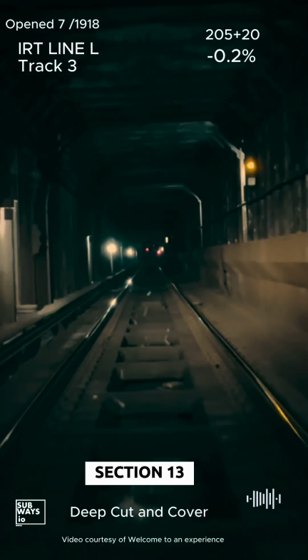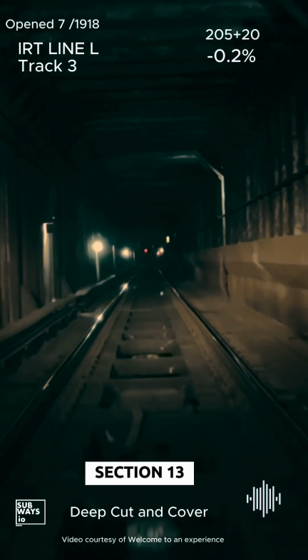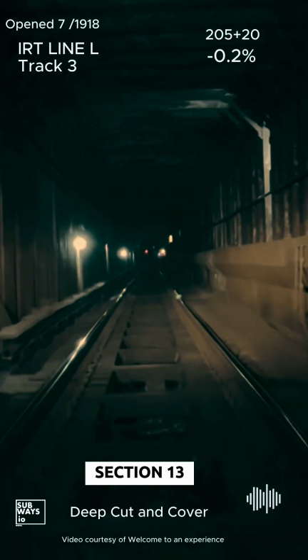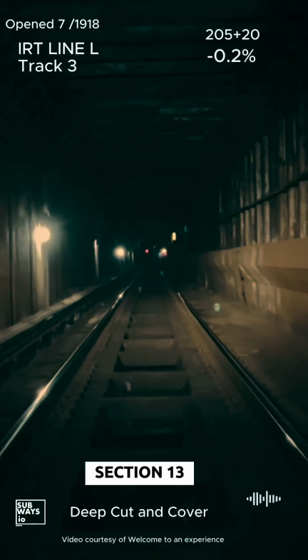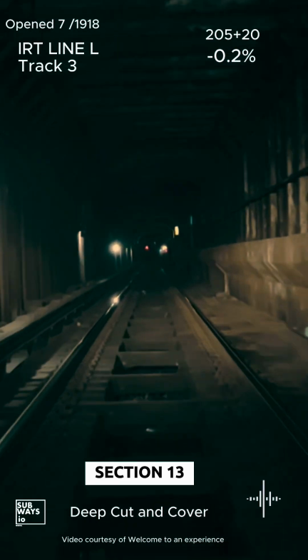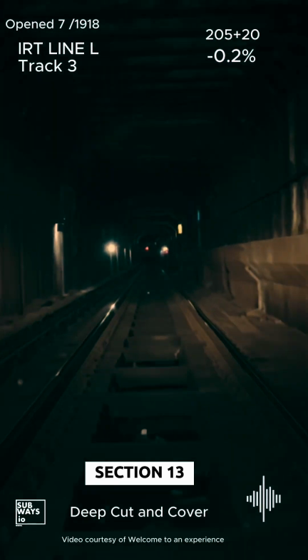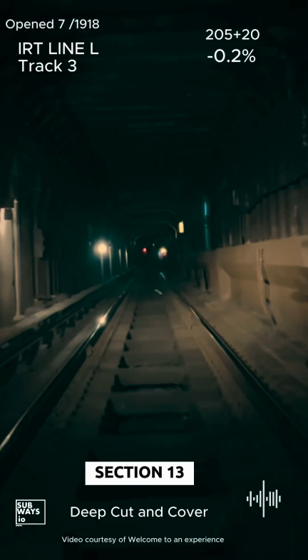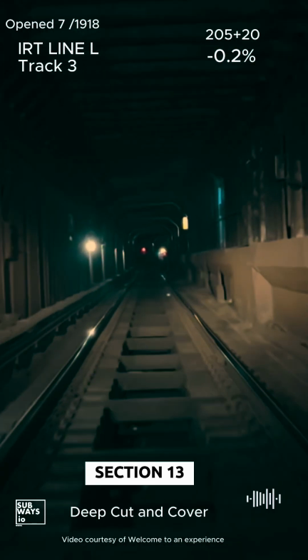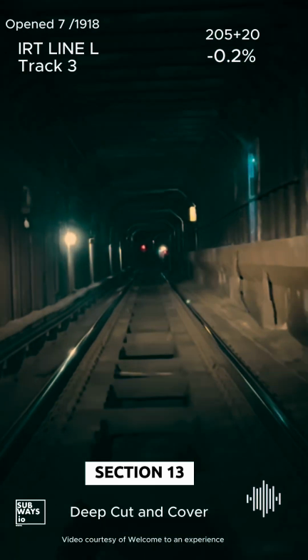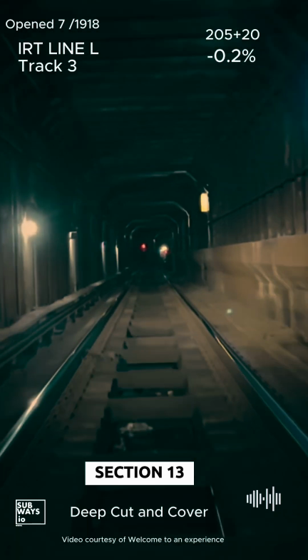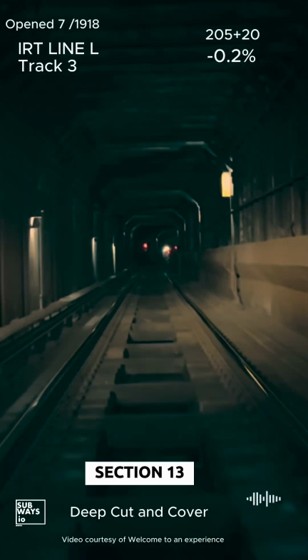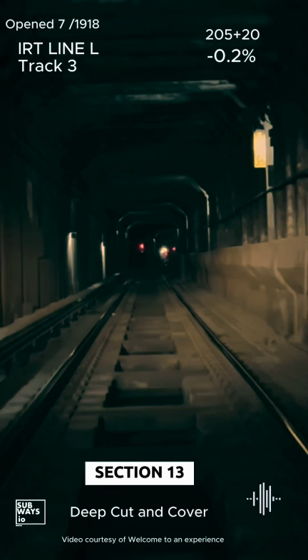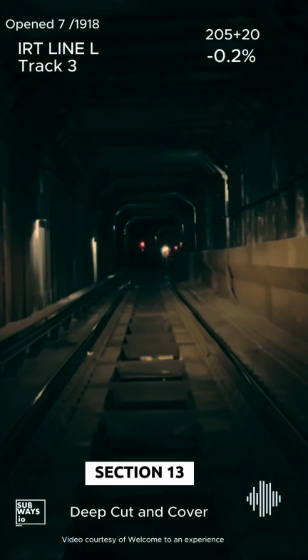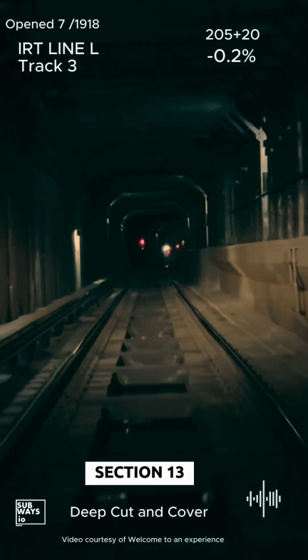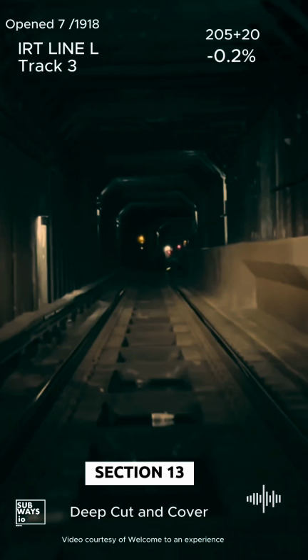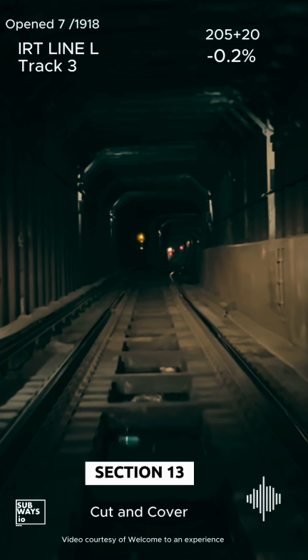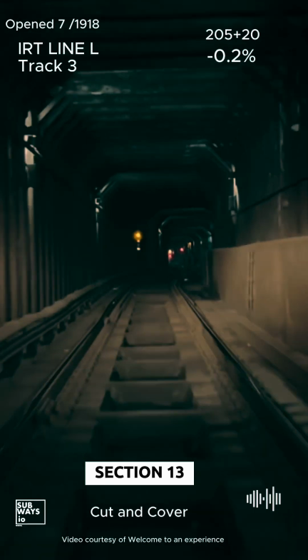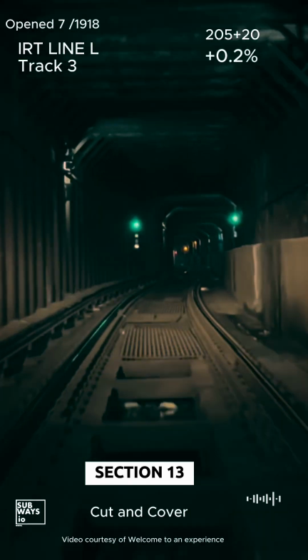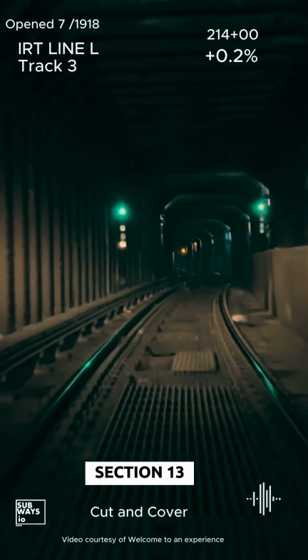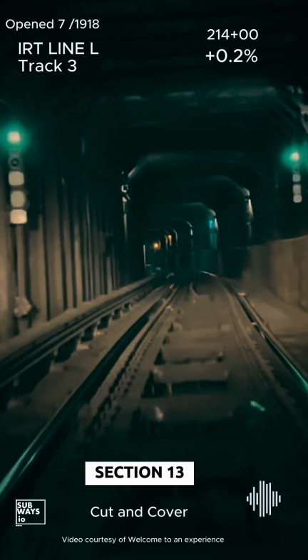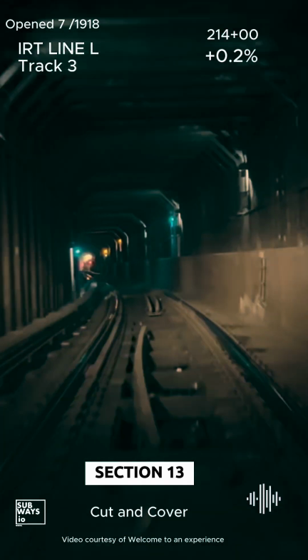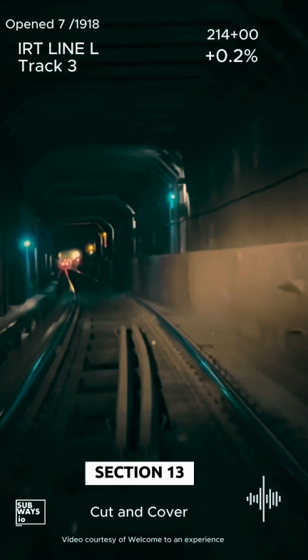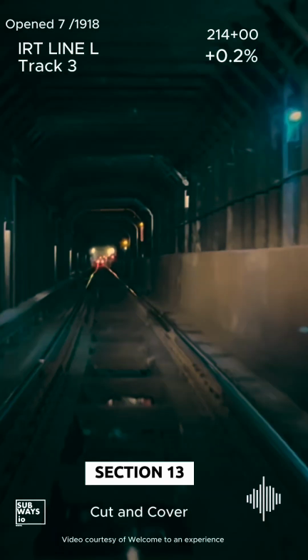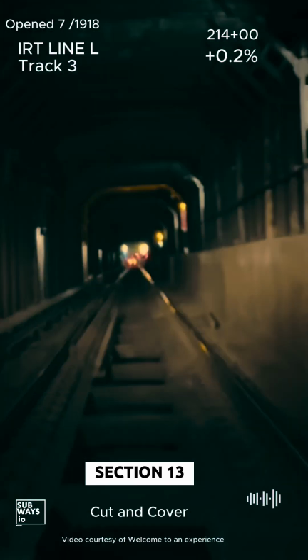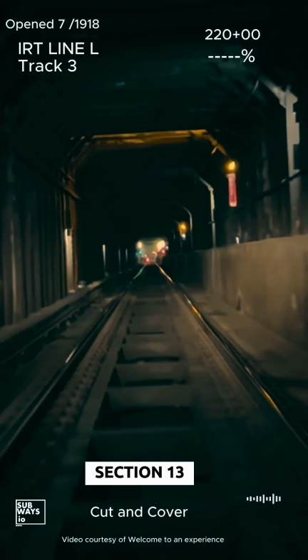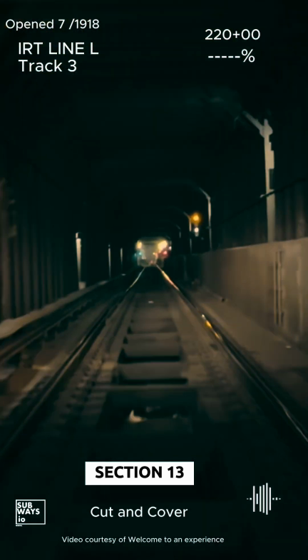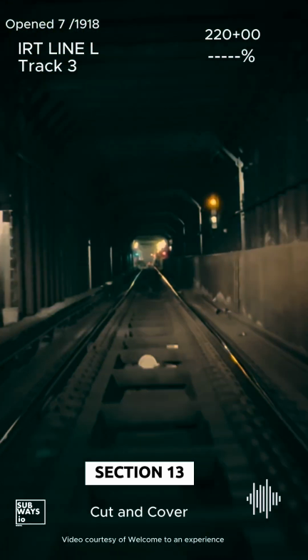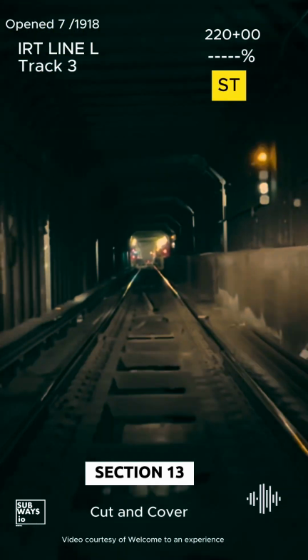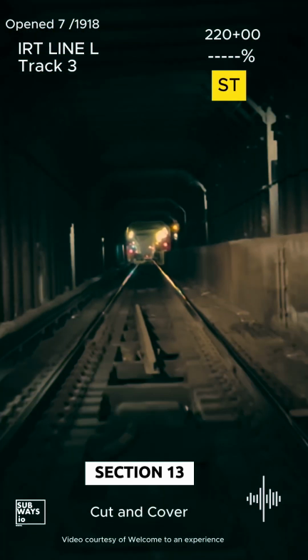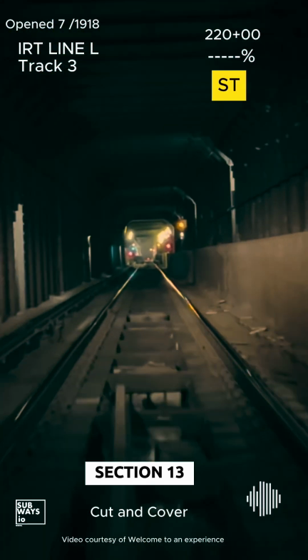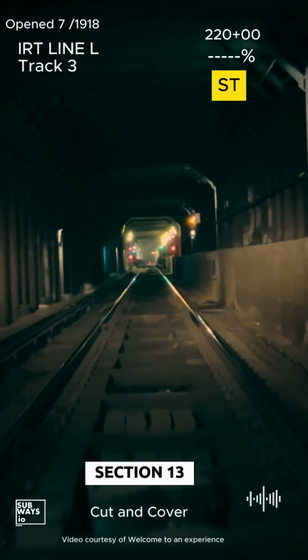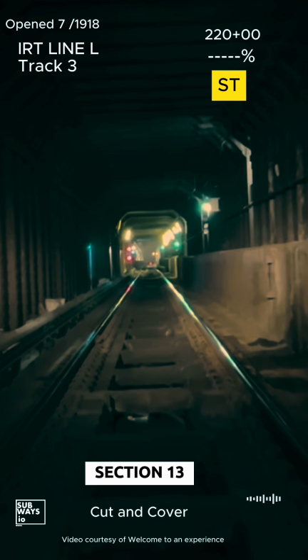There appears to be some traffic coming into 125th, but this also gives us a chance to see the station timer setup along this segment. Be sure to check out our signals videos where we cover timers in more detail.